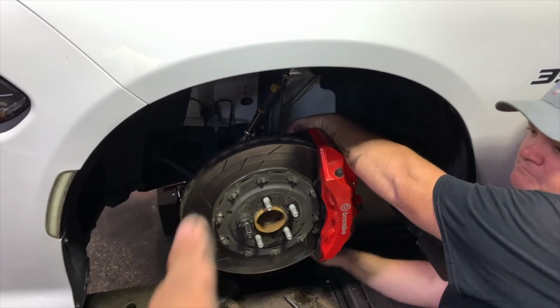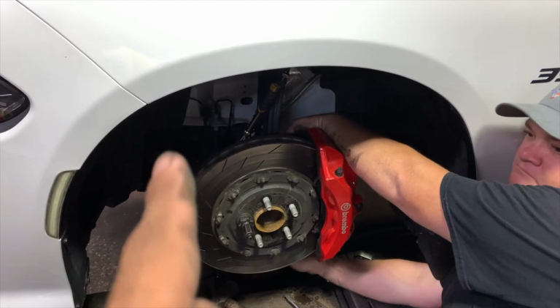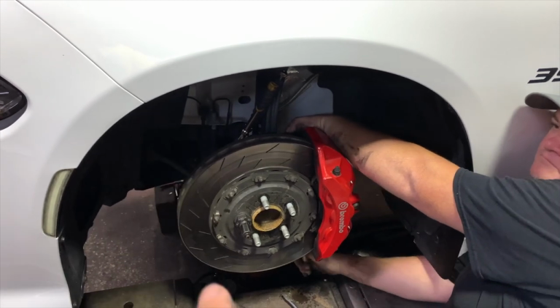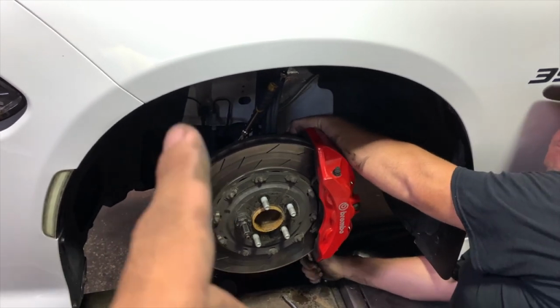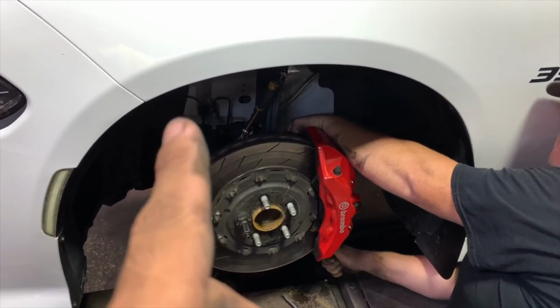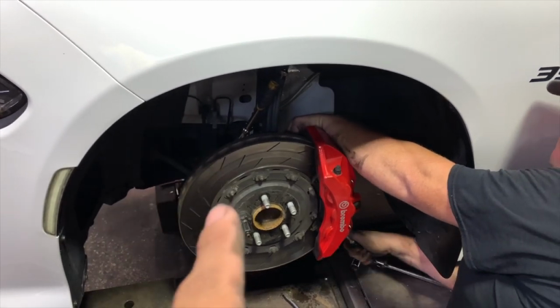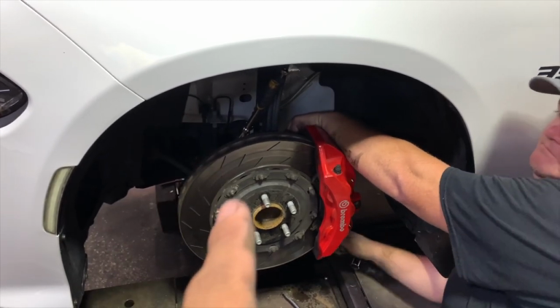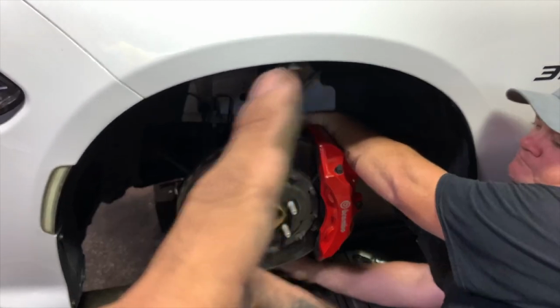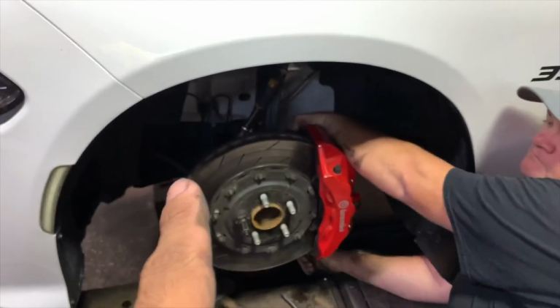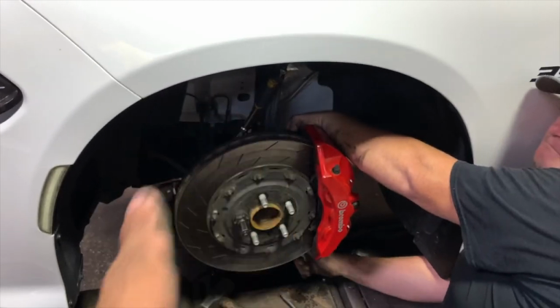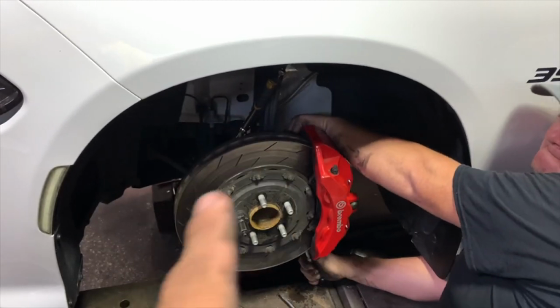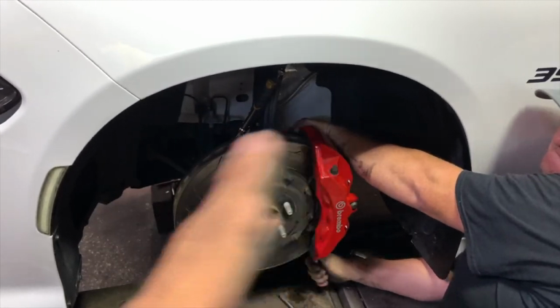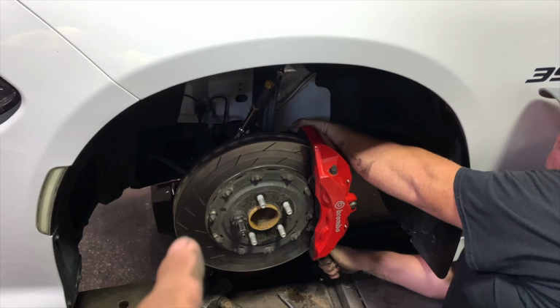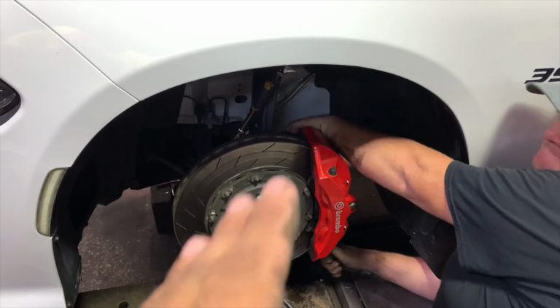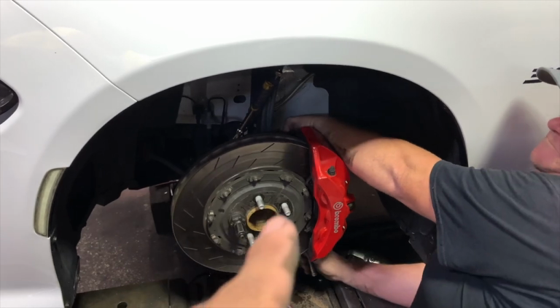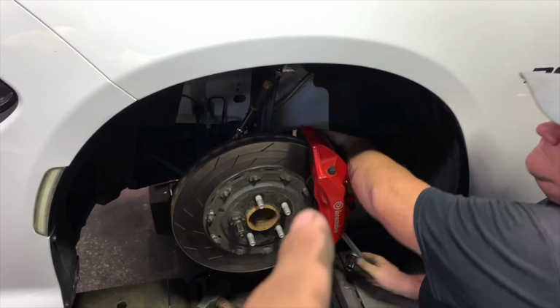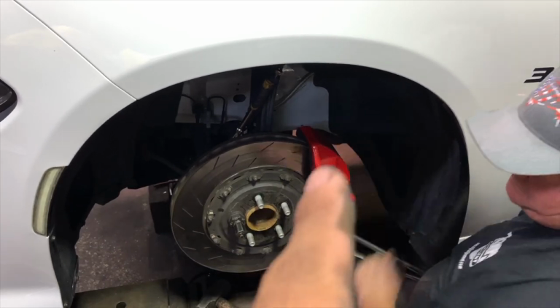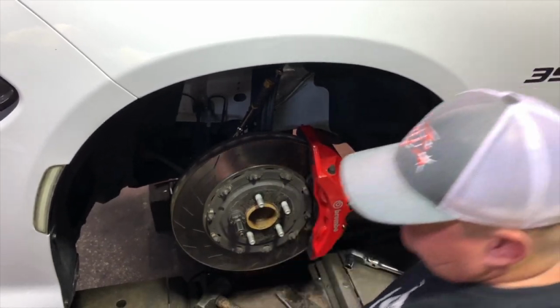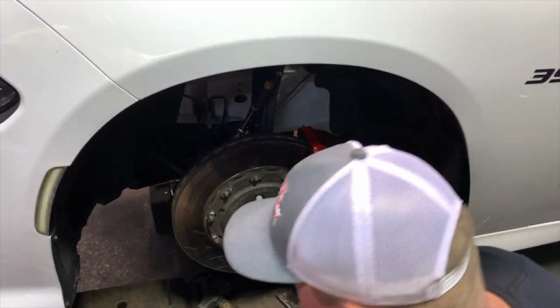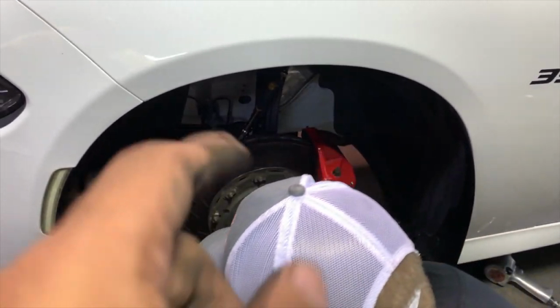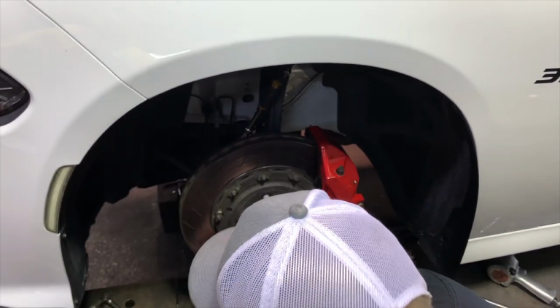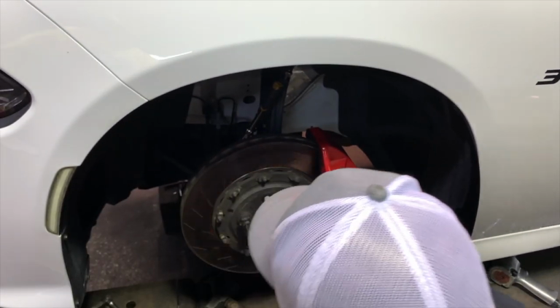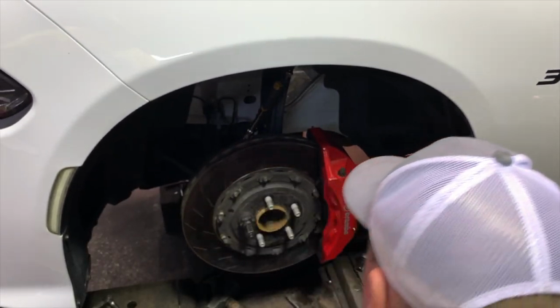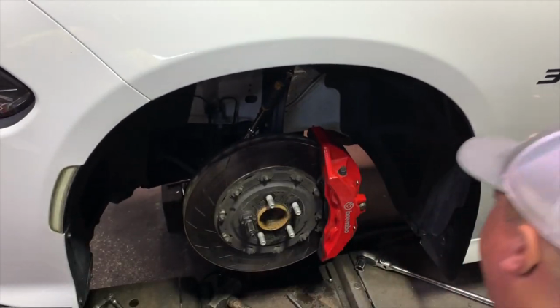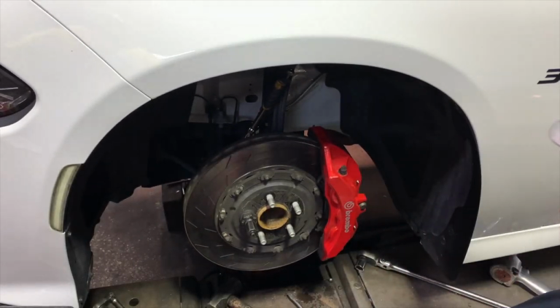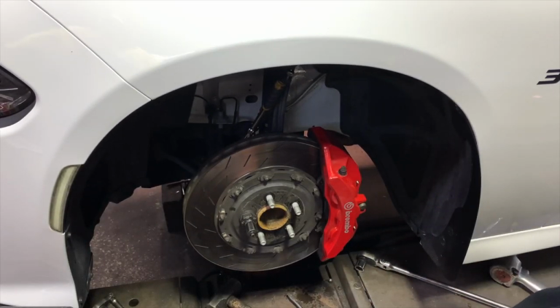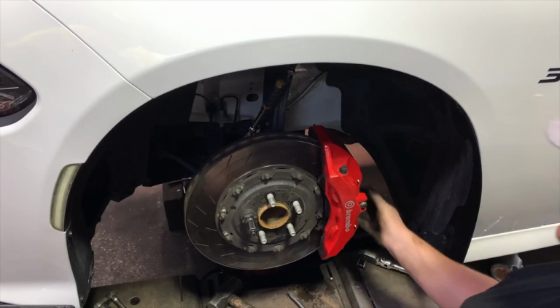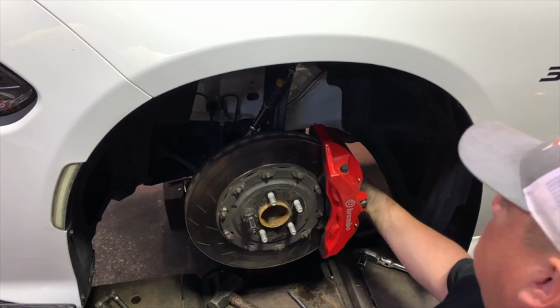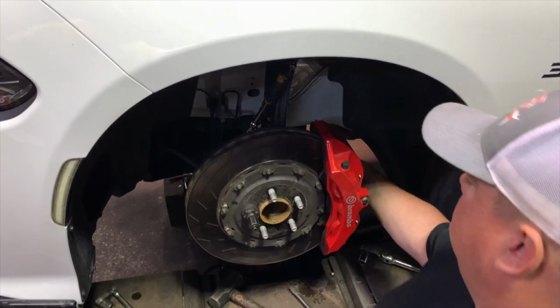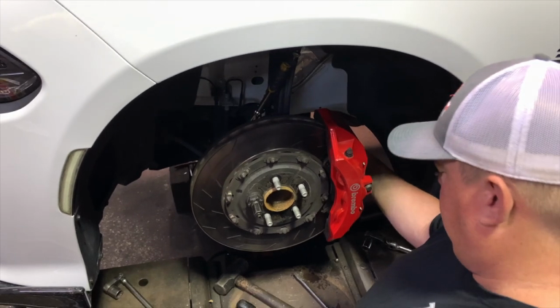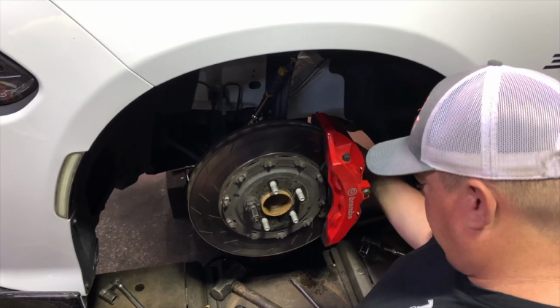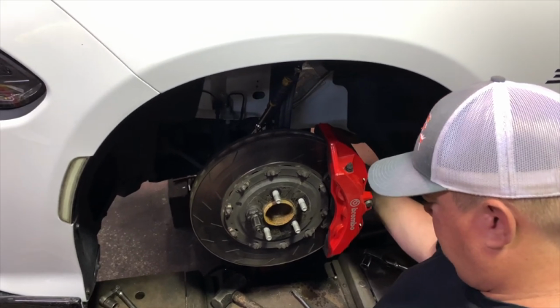As you guys can see, it is a direct swap. There's nothing else that got swapped out — it was literally just the caliper and that rotor. So if you guys want to do six pistons on your Scats, you can do it.